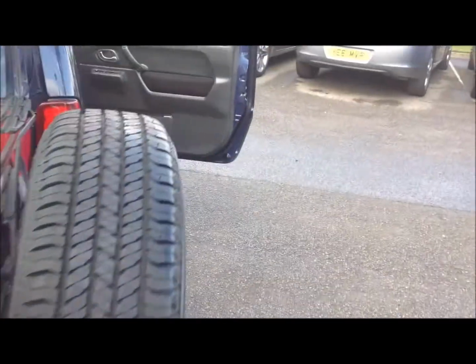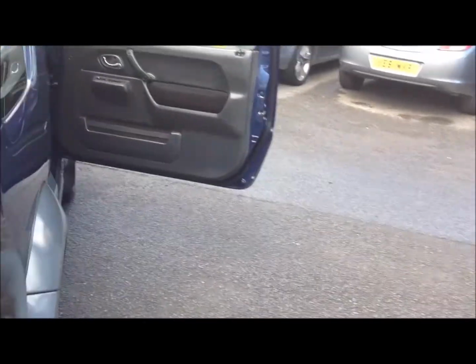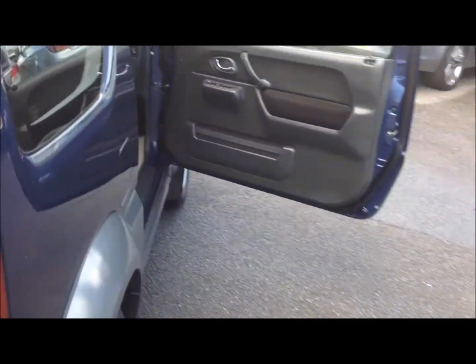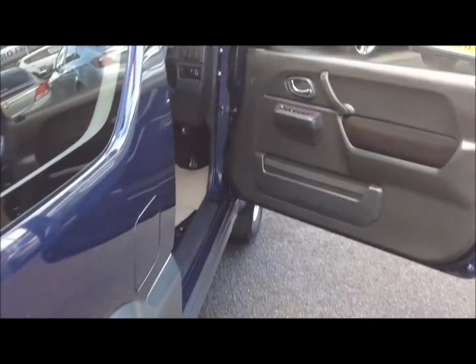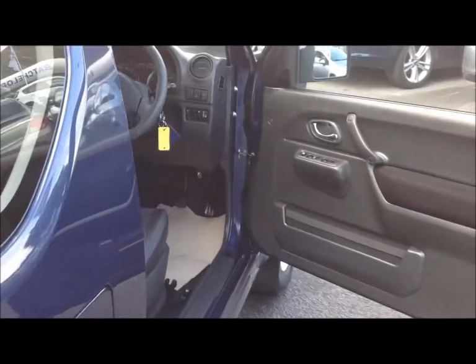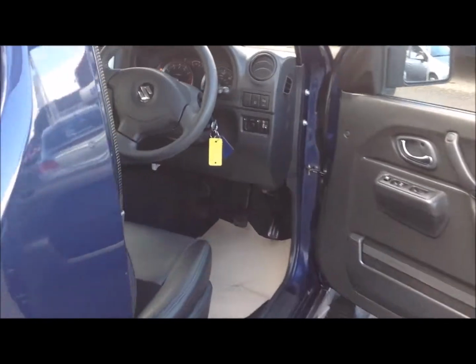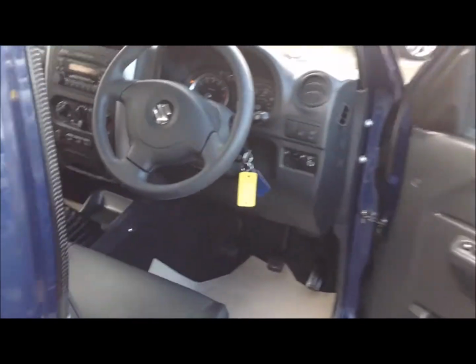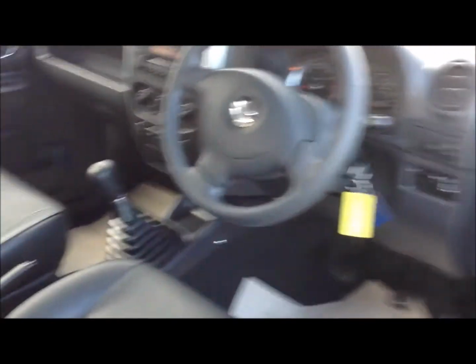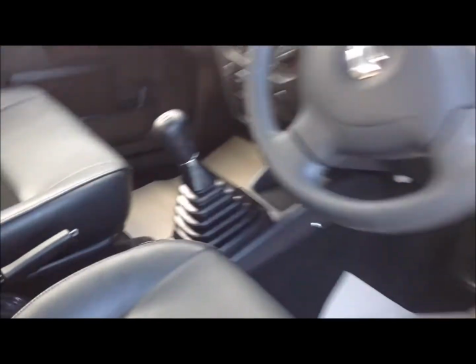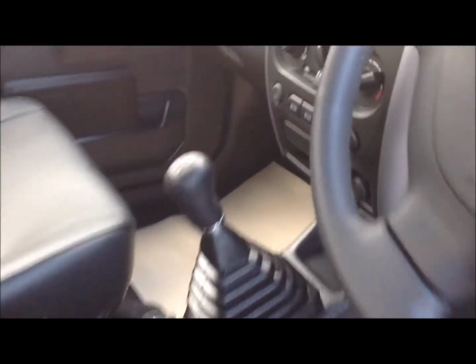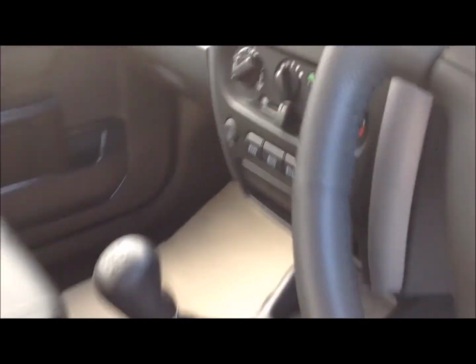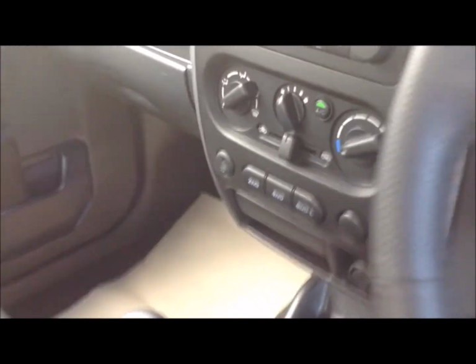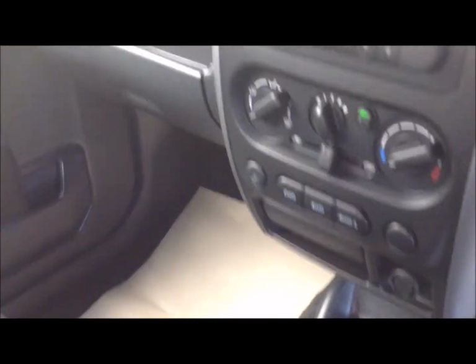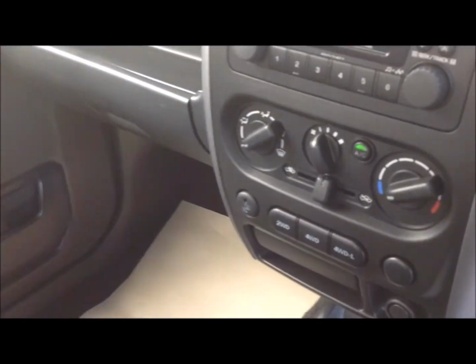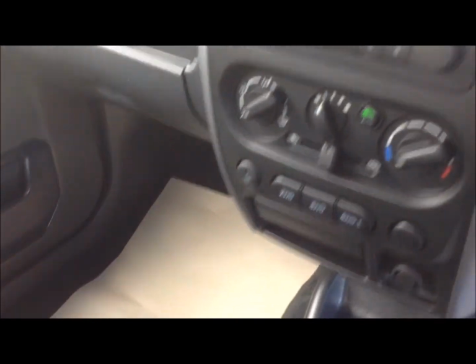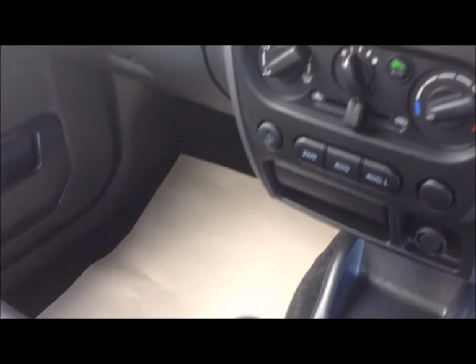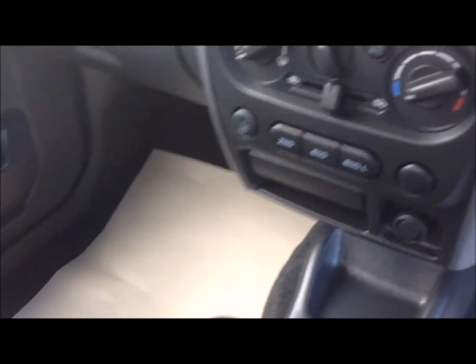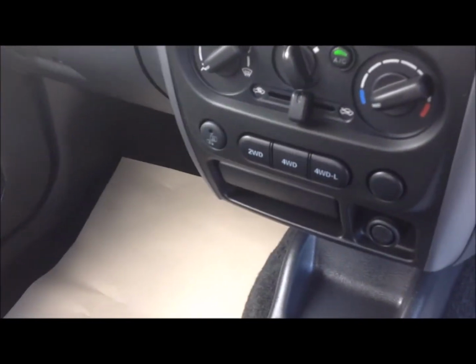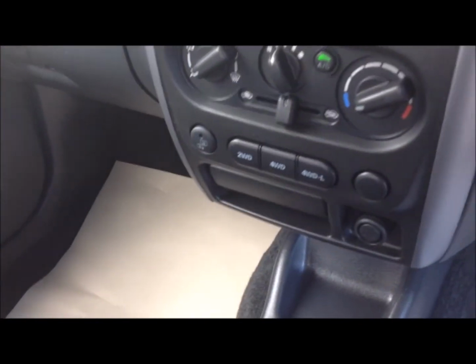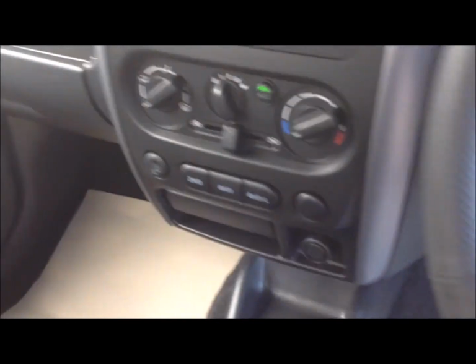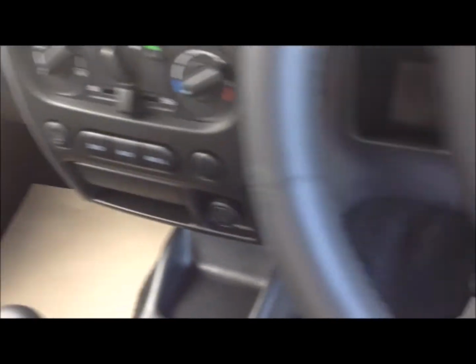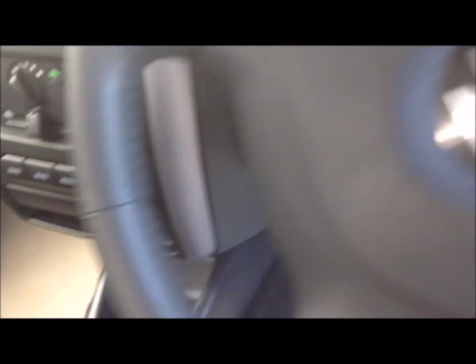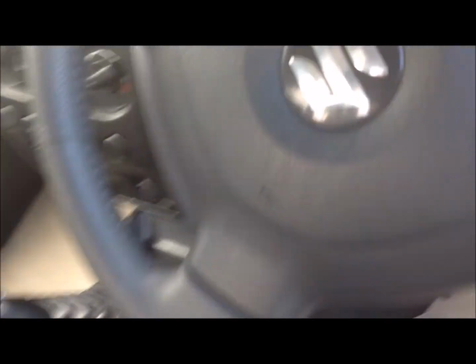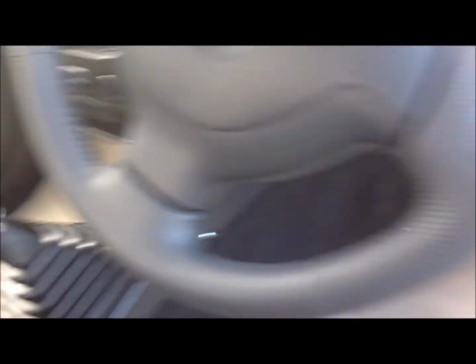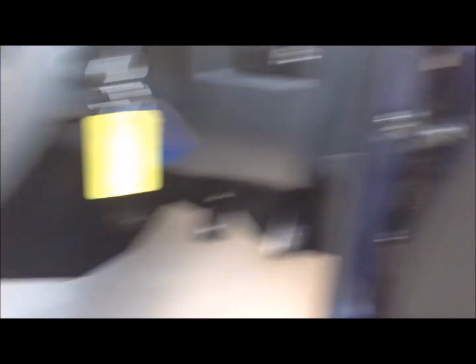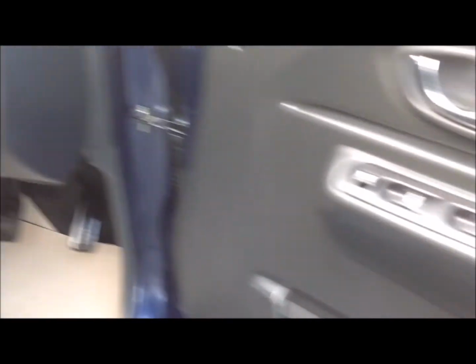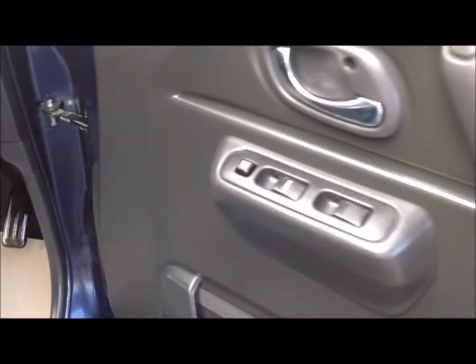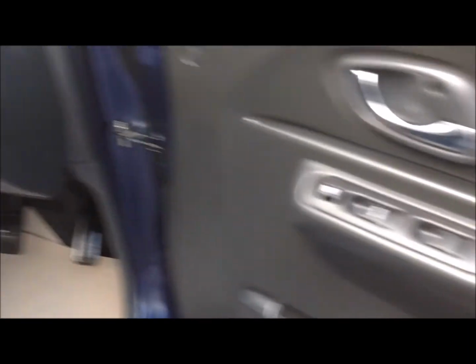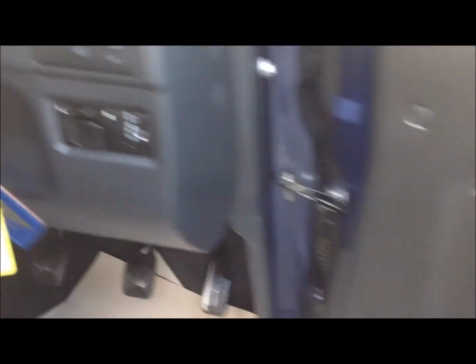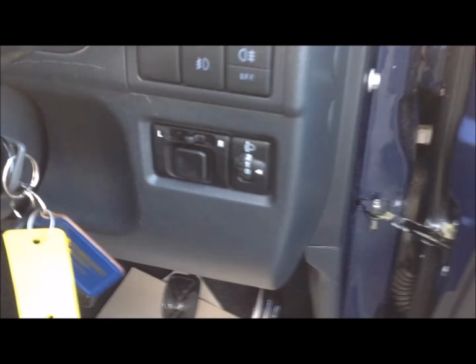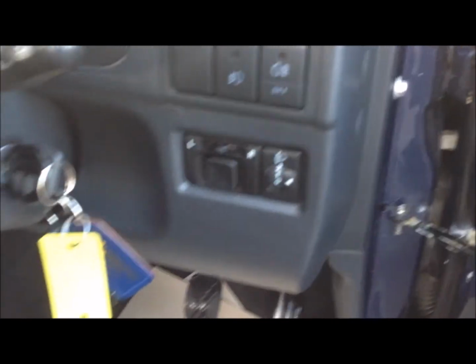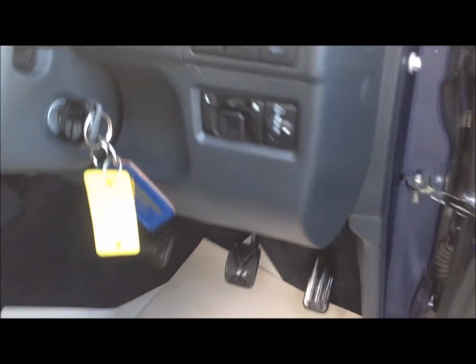Inside we have a CD player with air conditioning and four-wheel drive, with electric windows and electric mirrors.